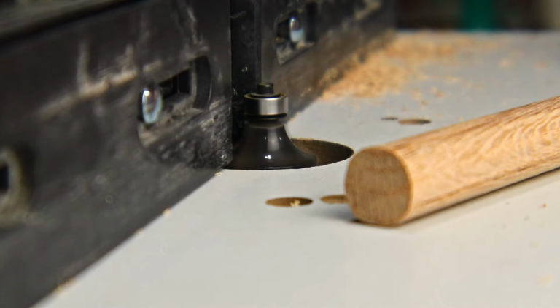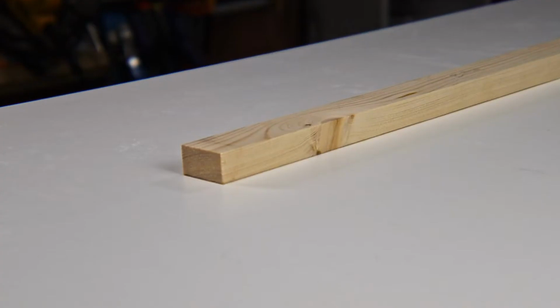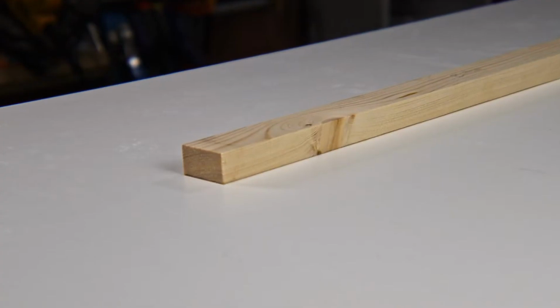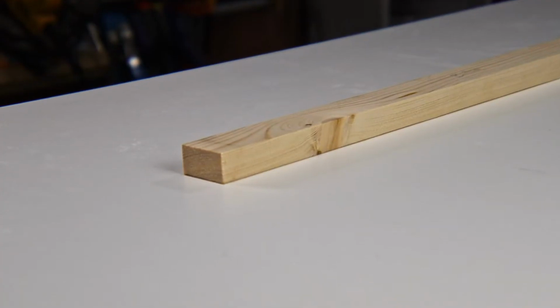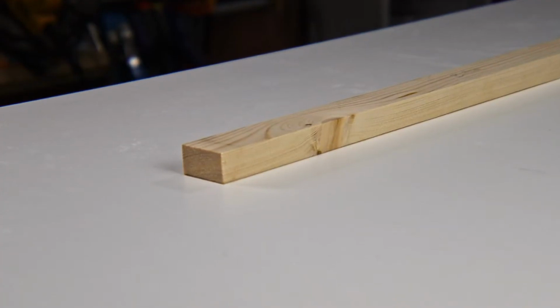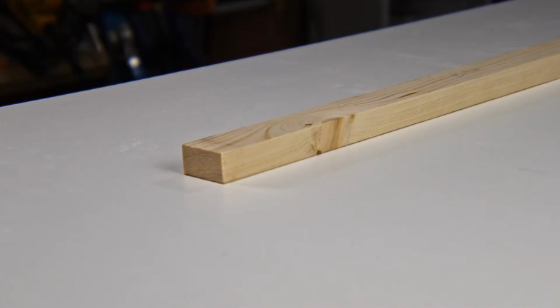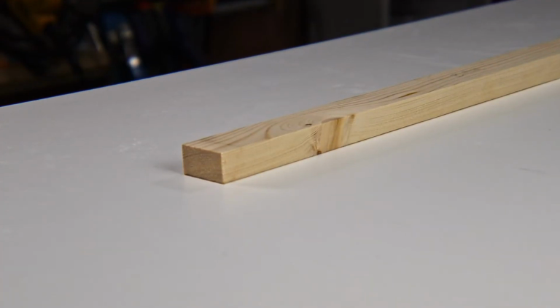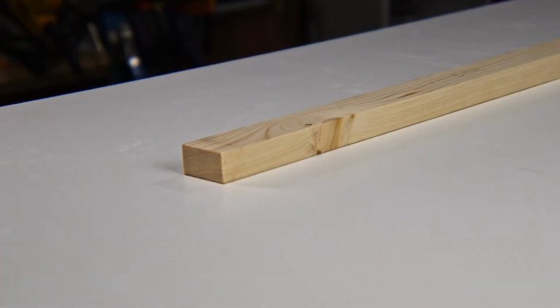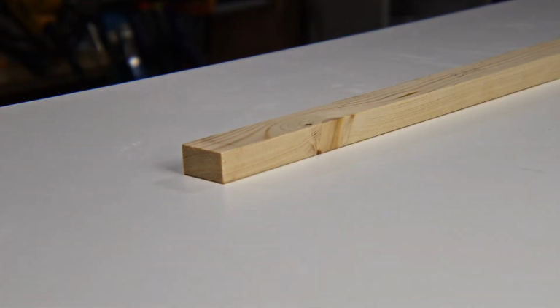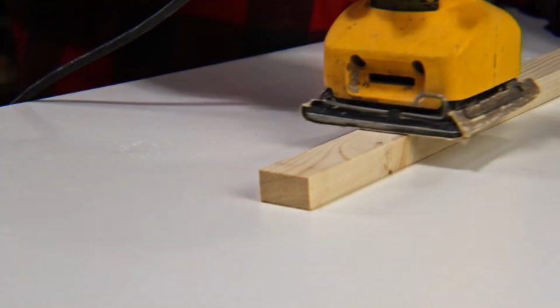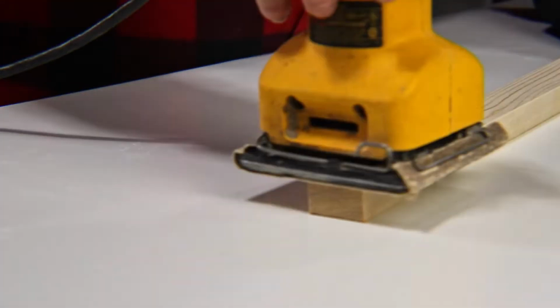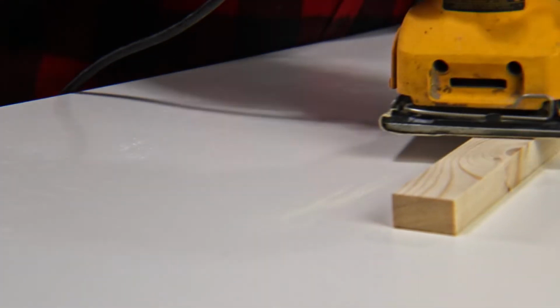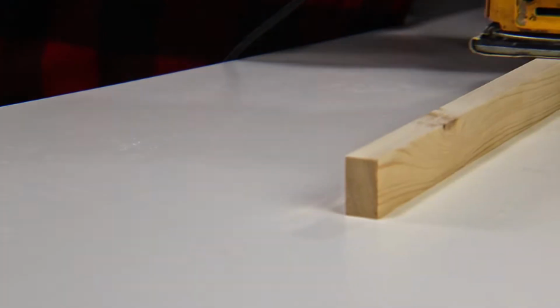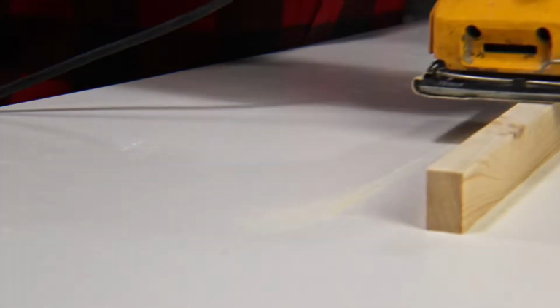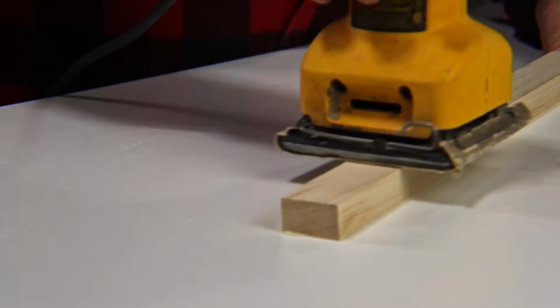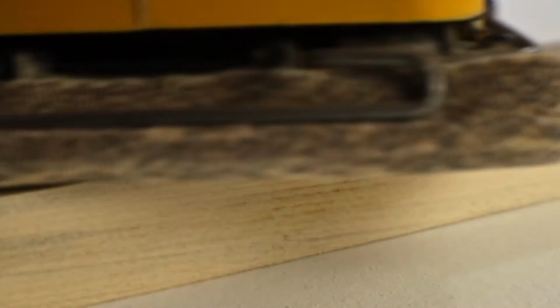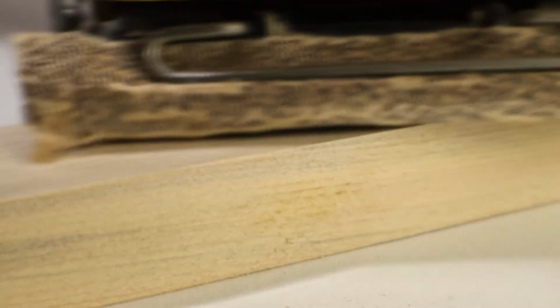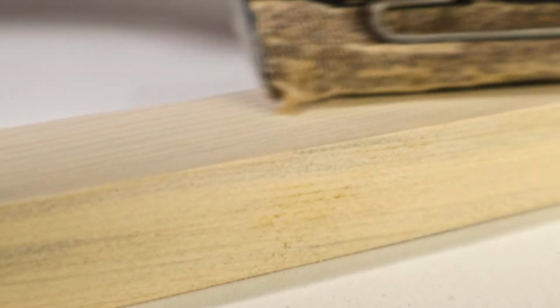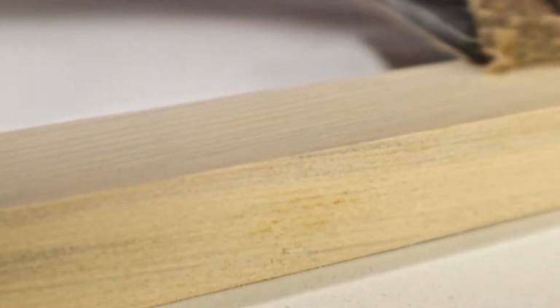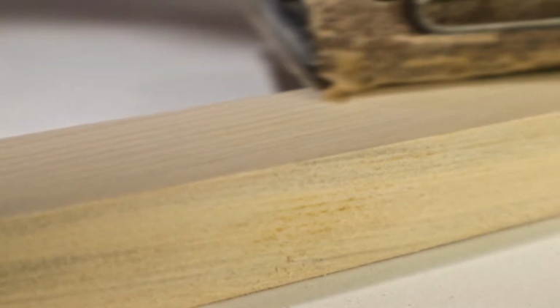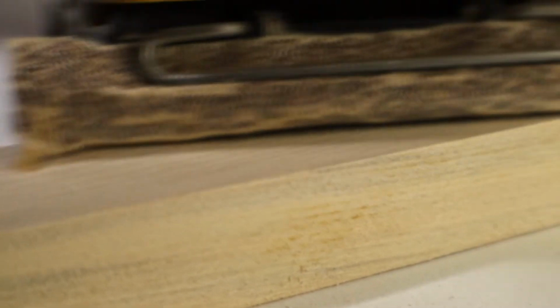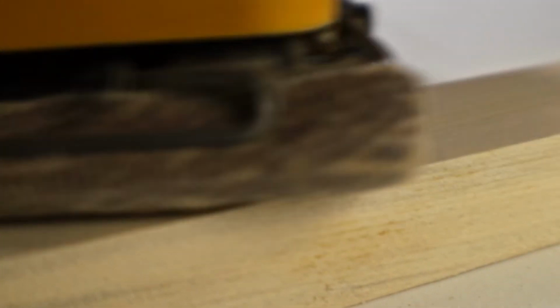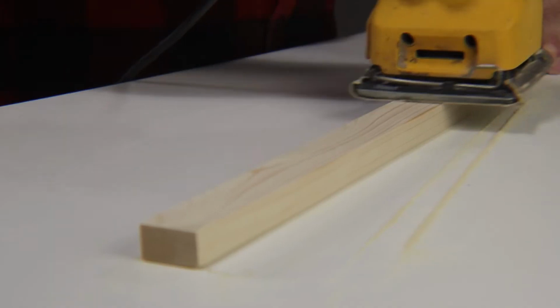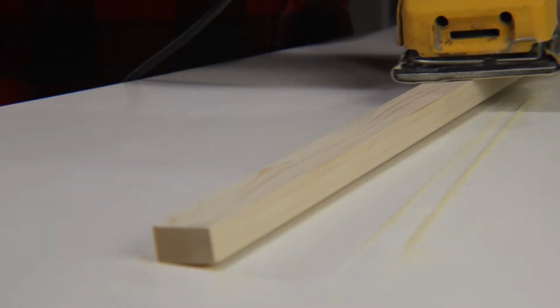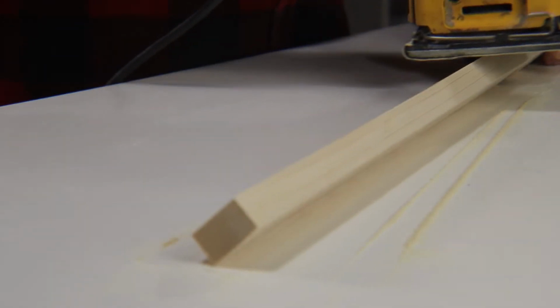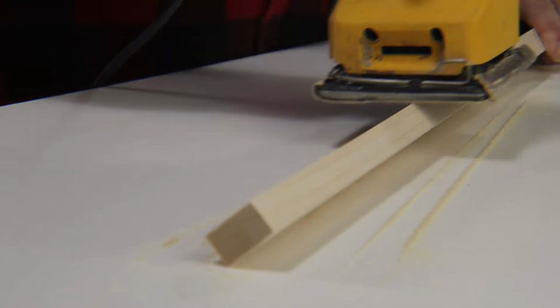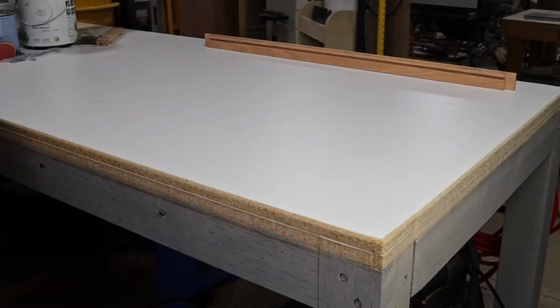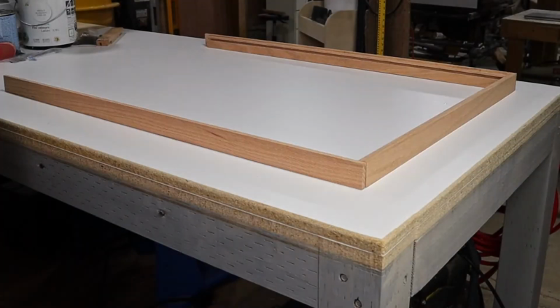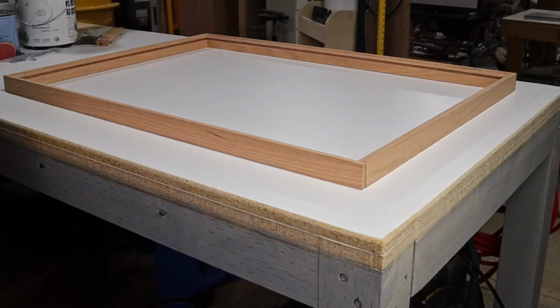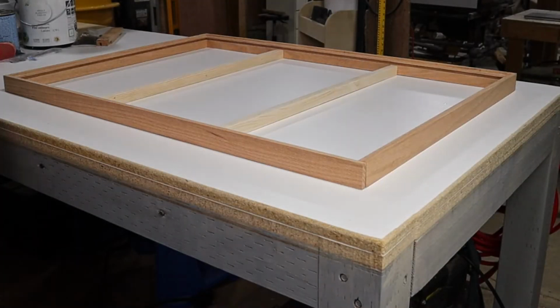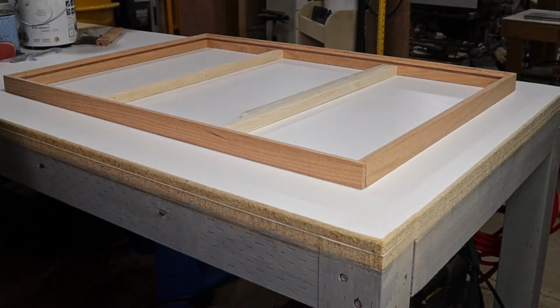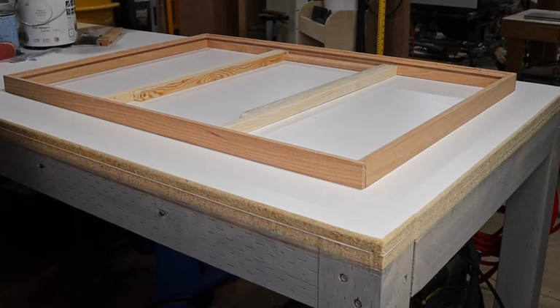At this point, I have all my parts cut, so now I can do some sanding. That's sanded well enough for me, so let's dry fit it all together.